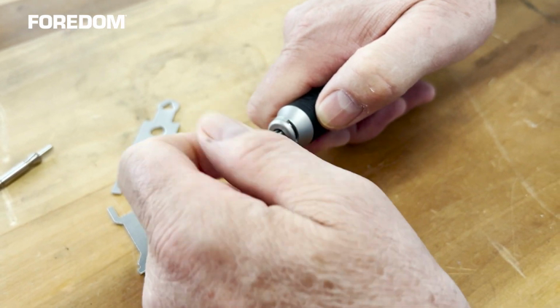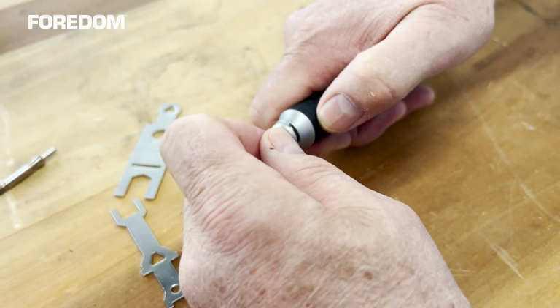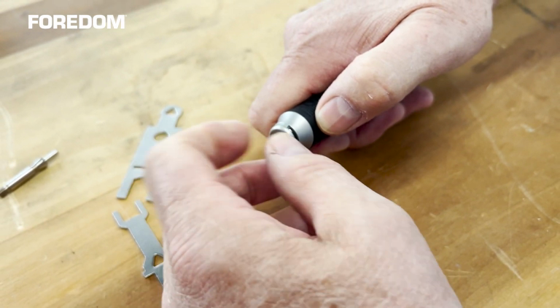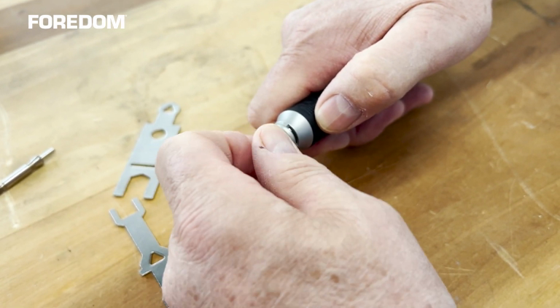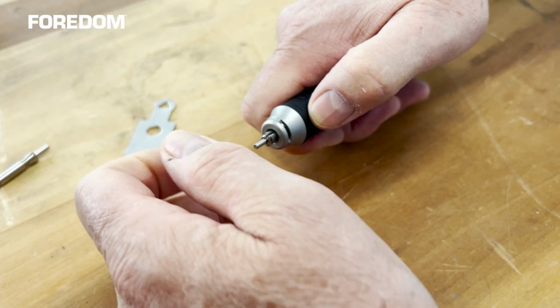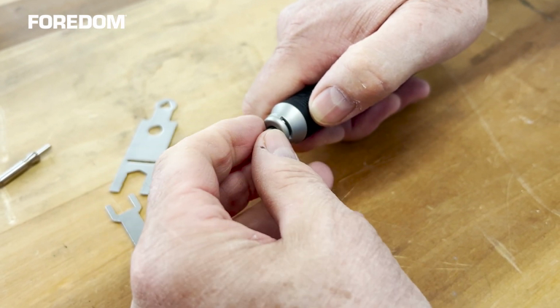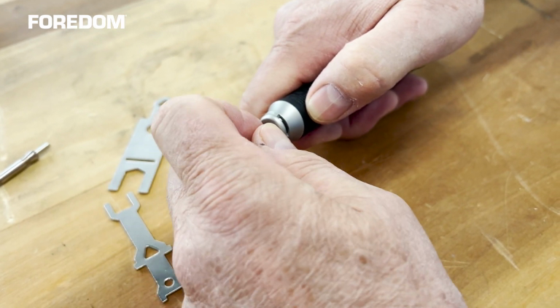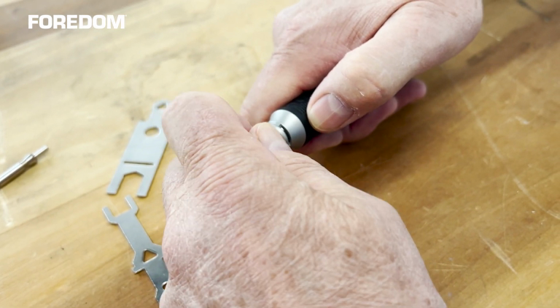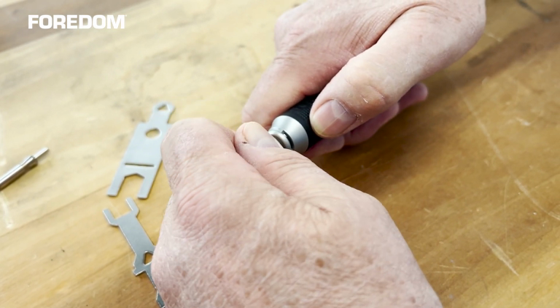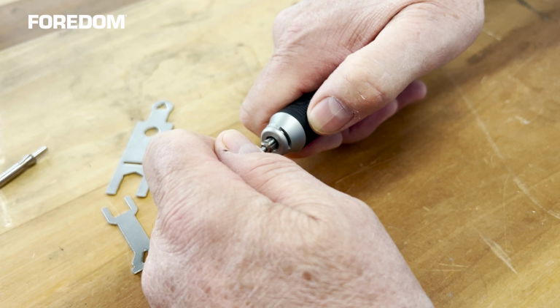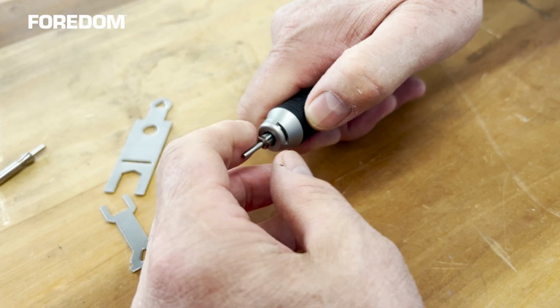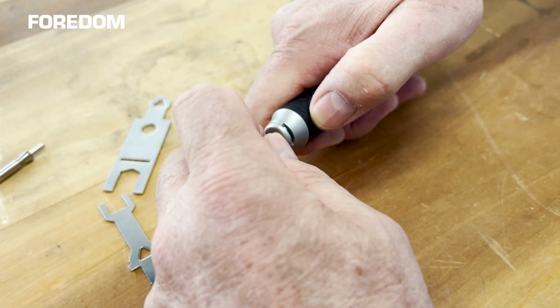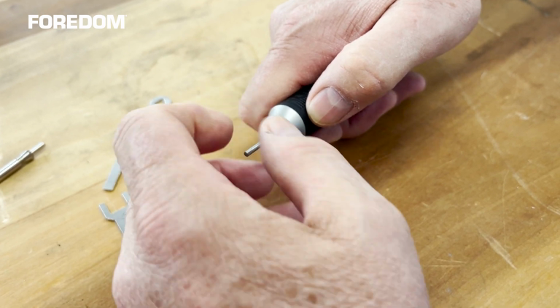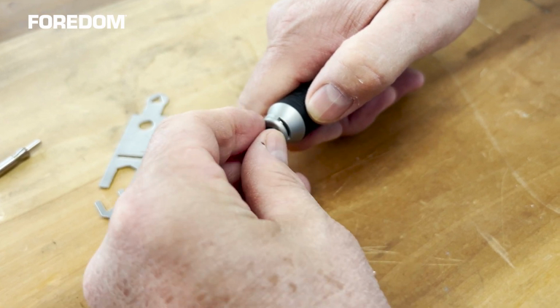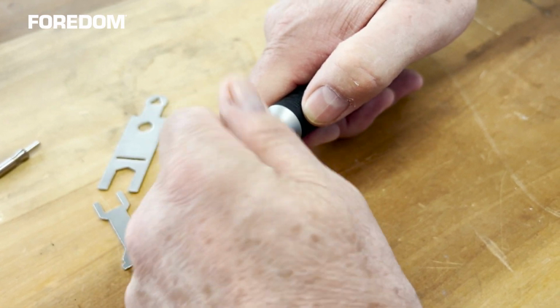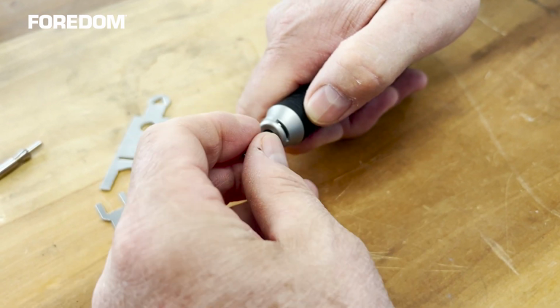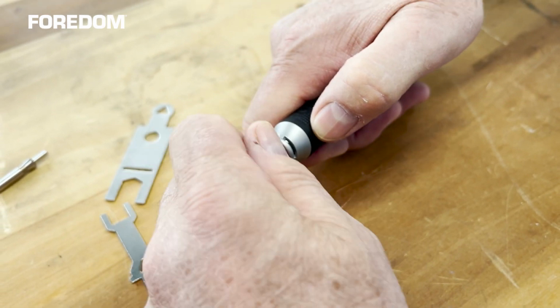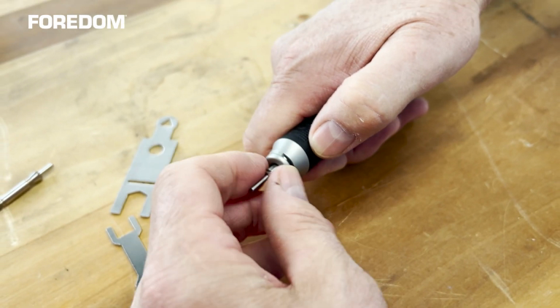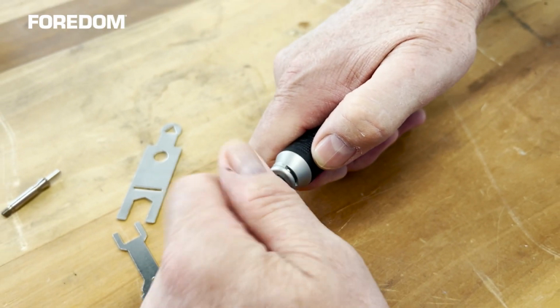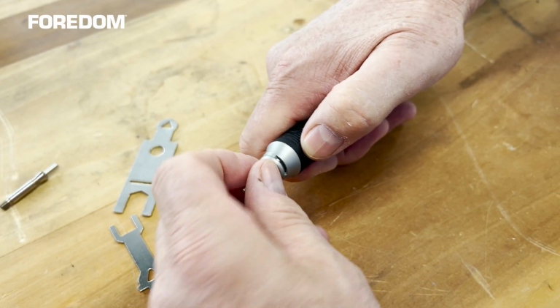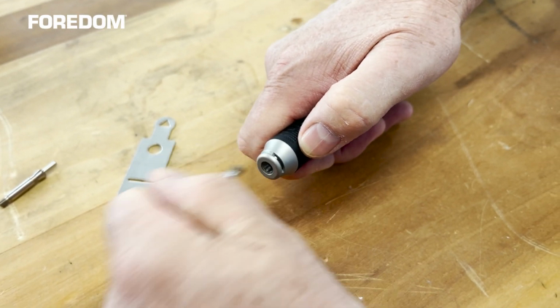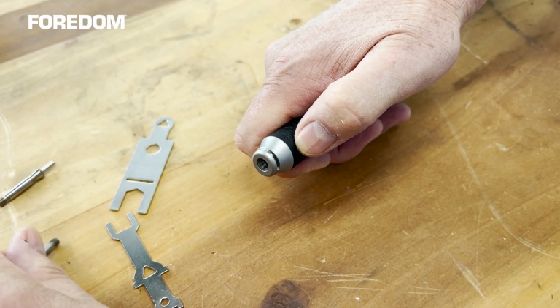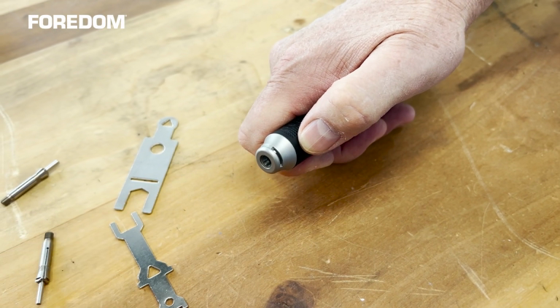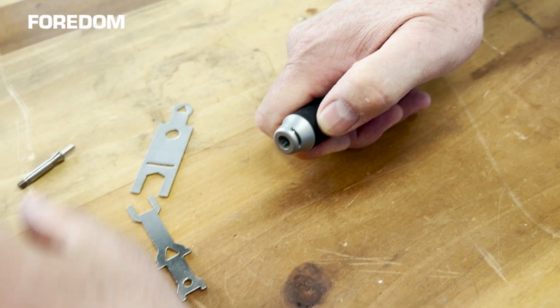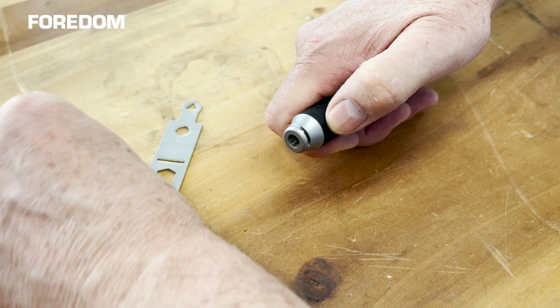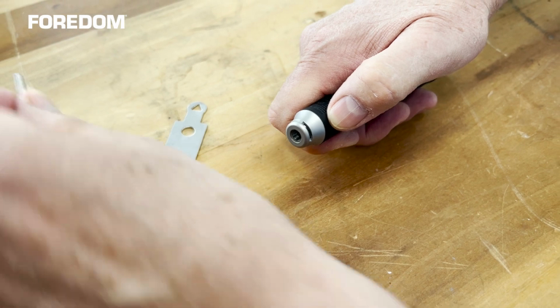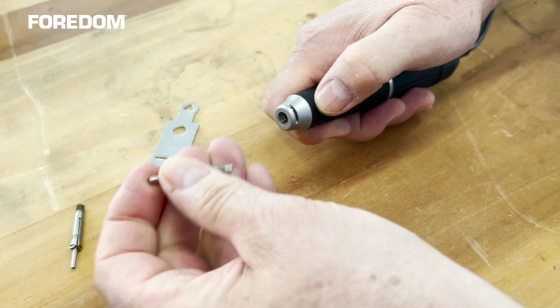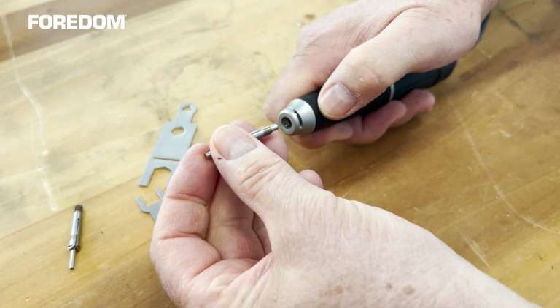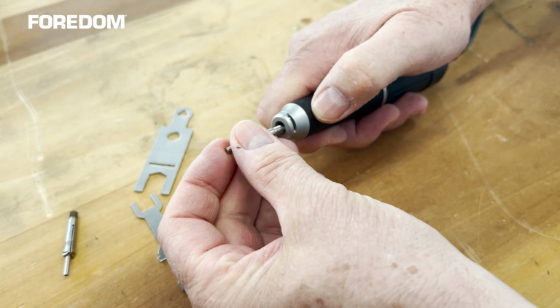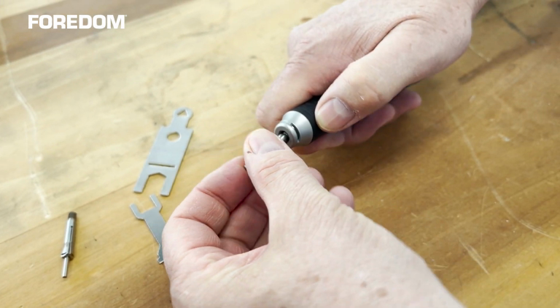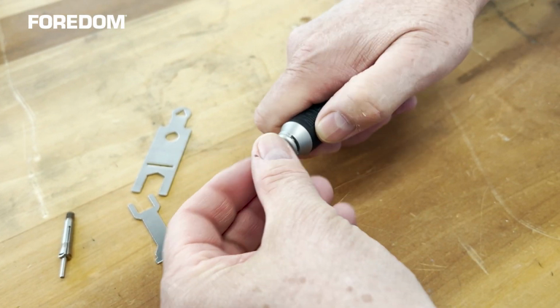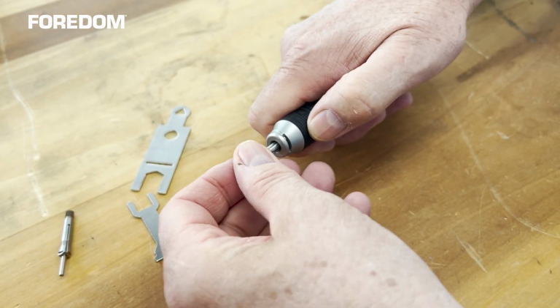Just keep on unscrewing this. Always keep the shank in the collet whenever you're doing this. Here's the old one. Here's the new one.